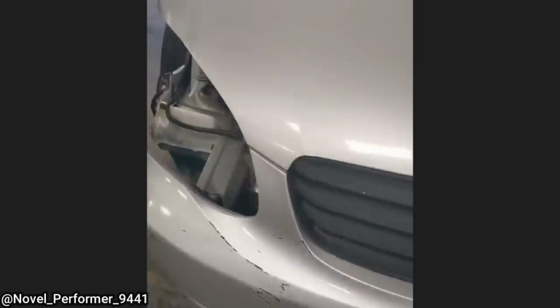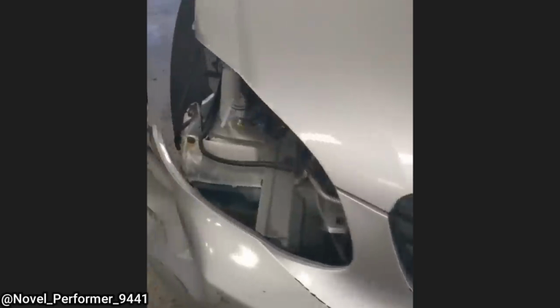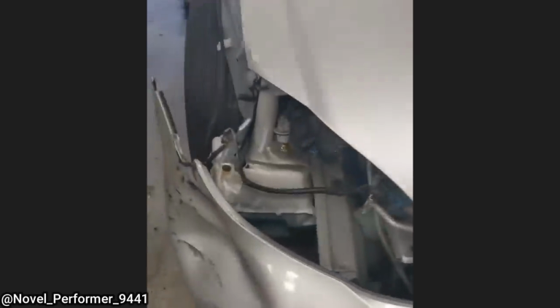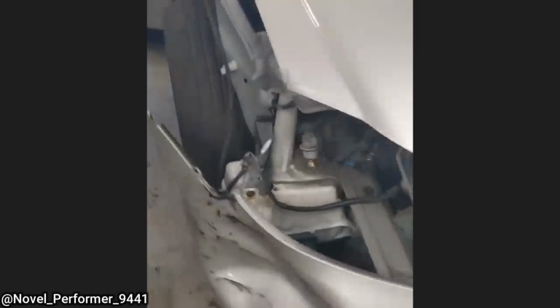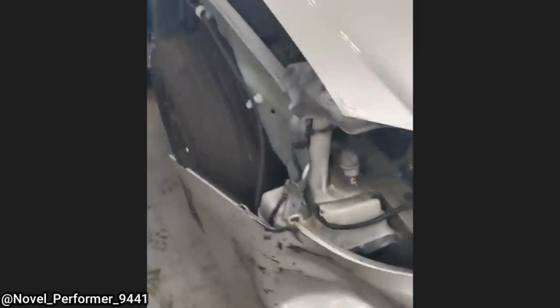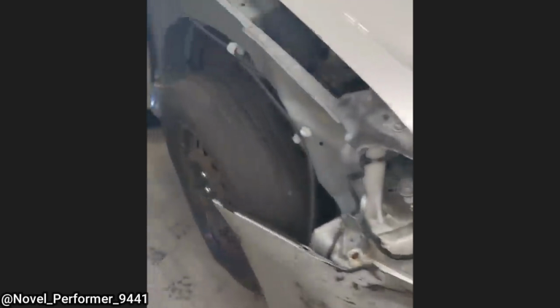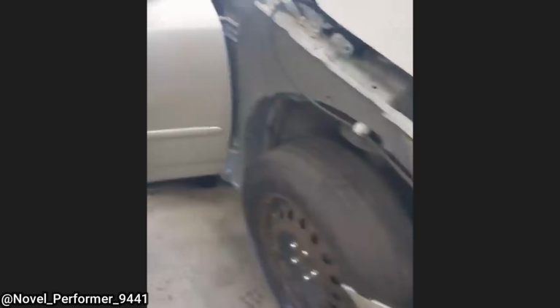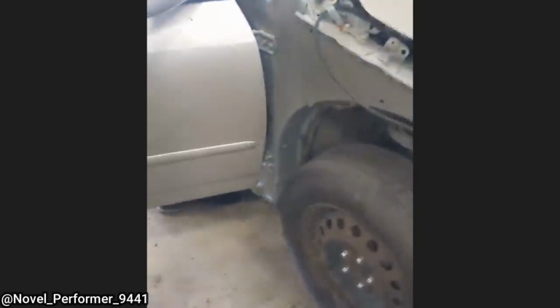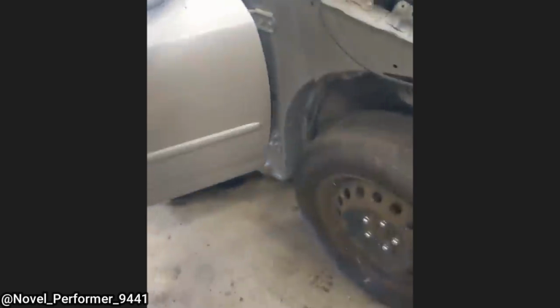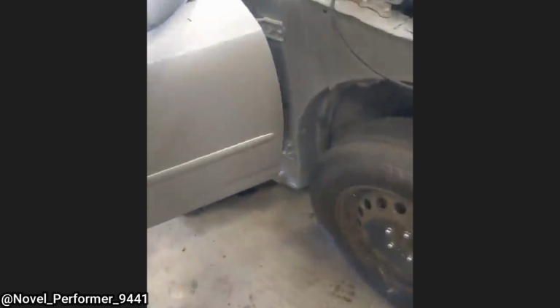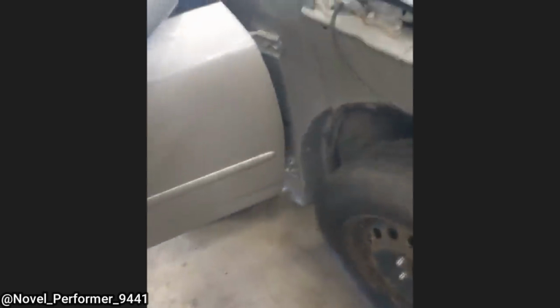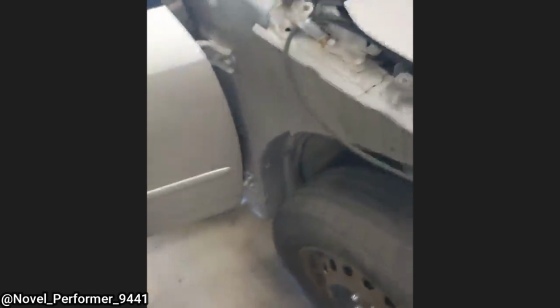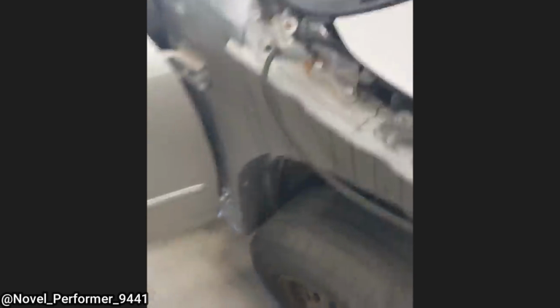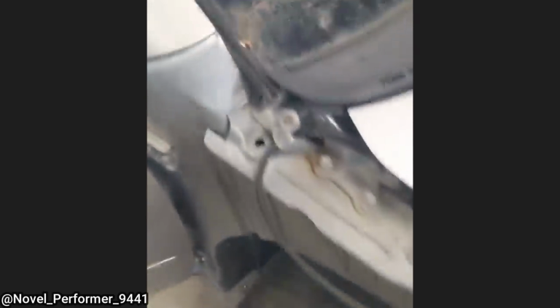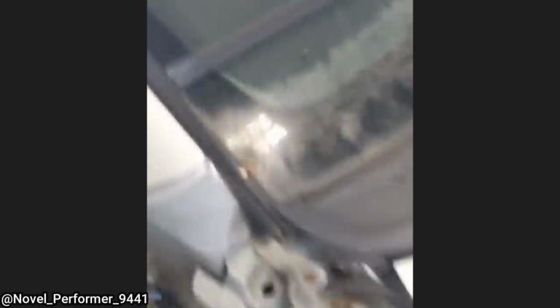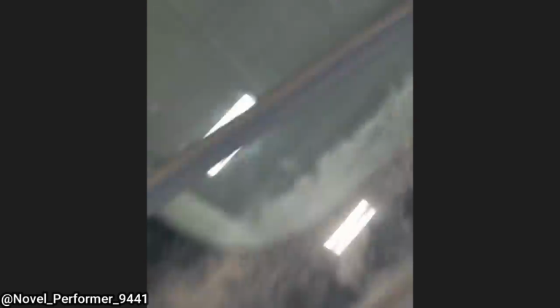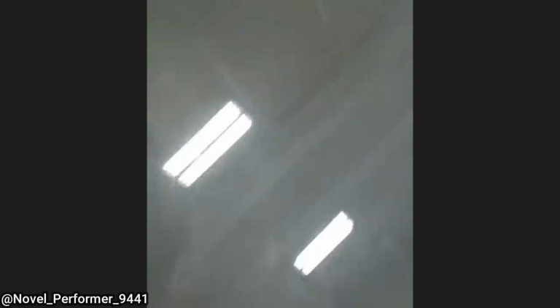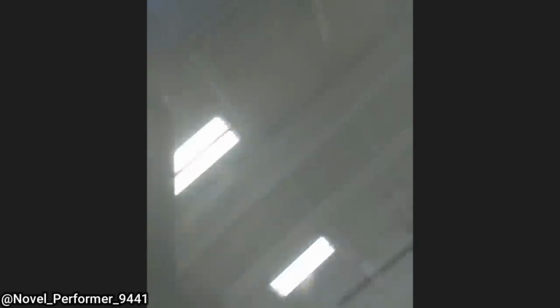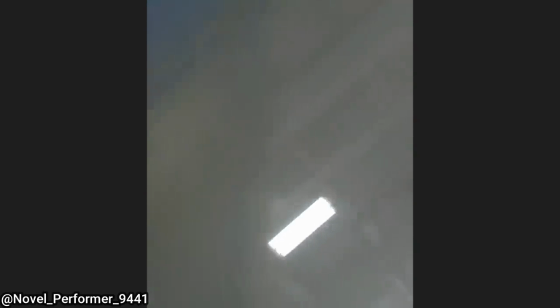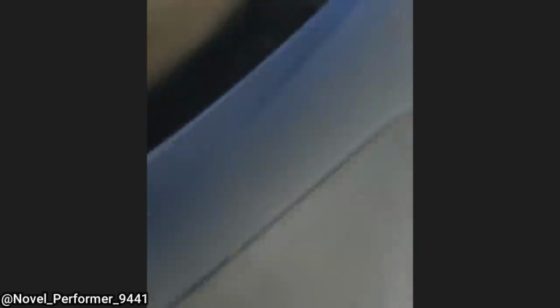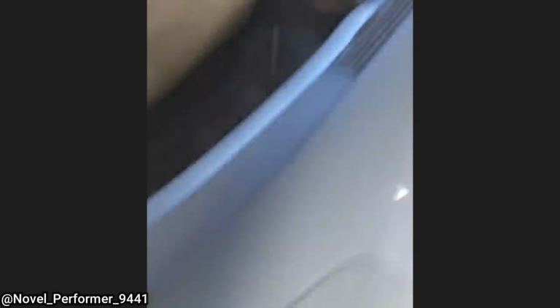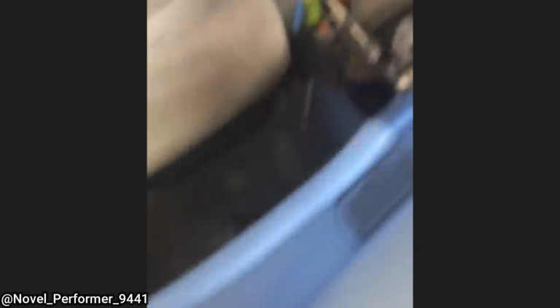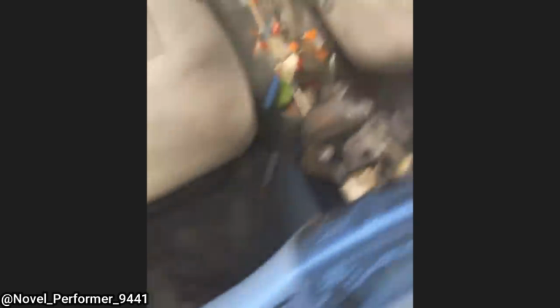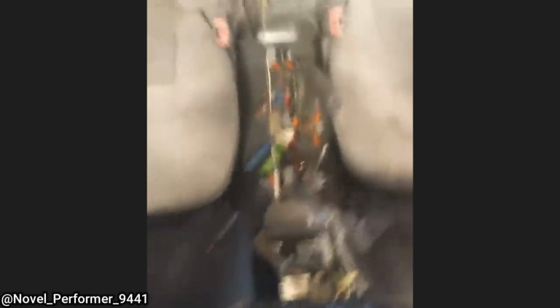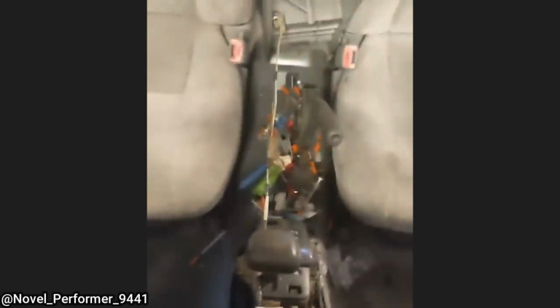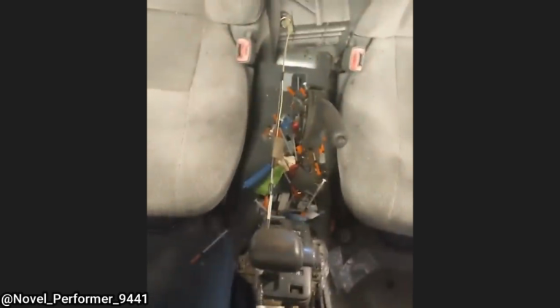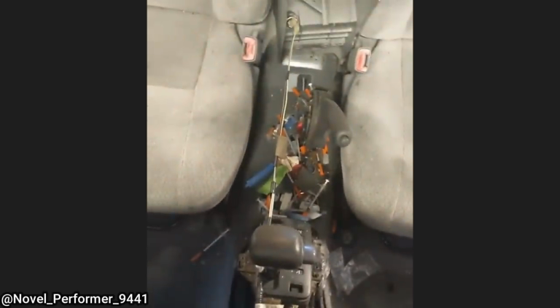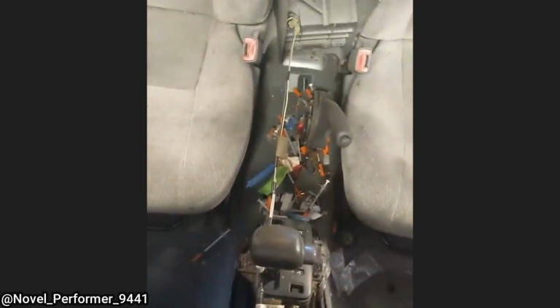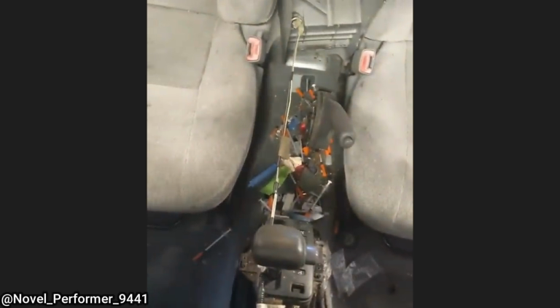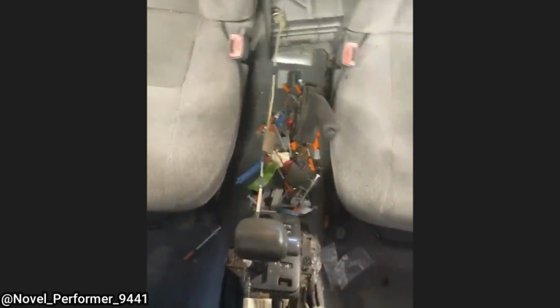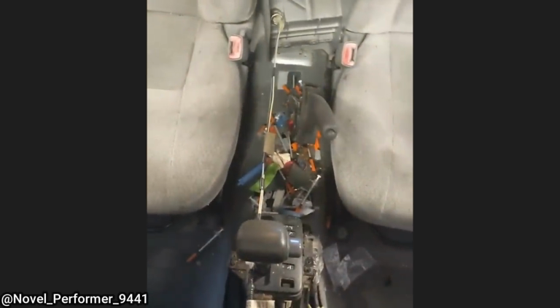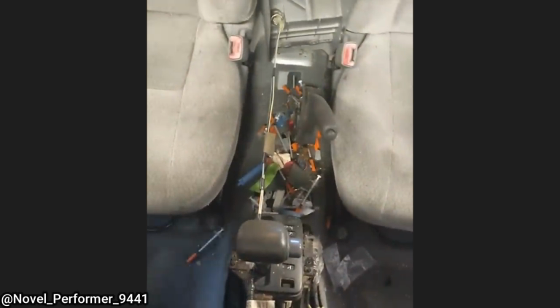The technician working on this vehicle was surprised to see what was inside once he removed the center console. His boss told the customer that they refuse to do anything else on this car until it gets cleaned out.